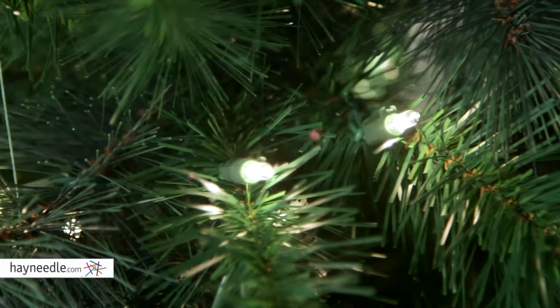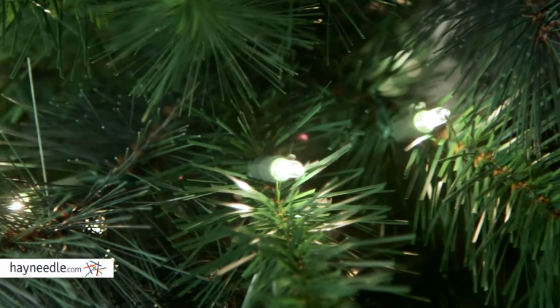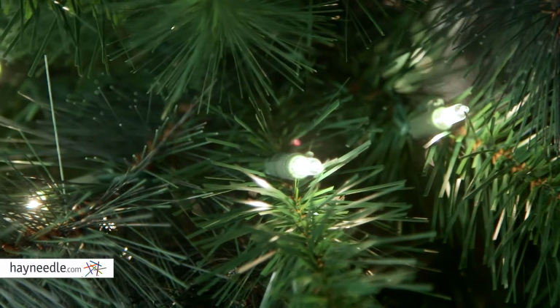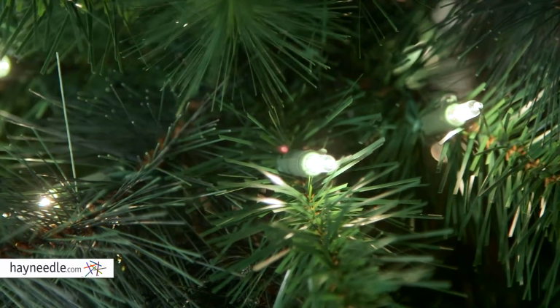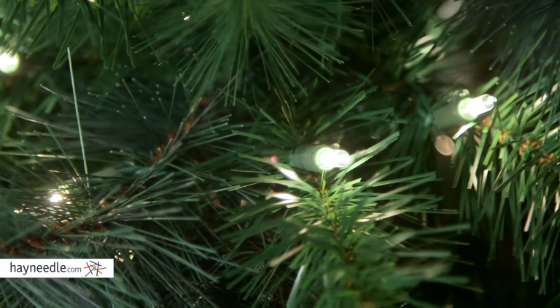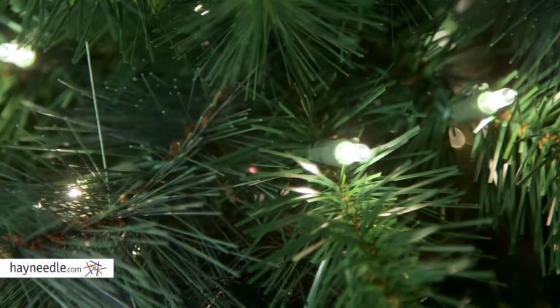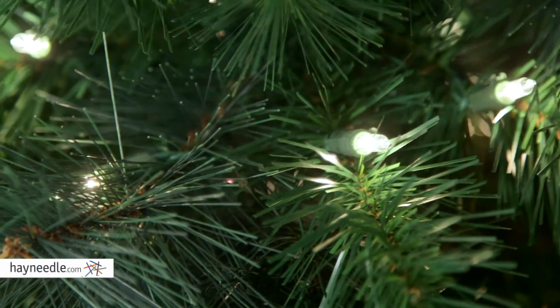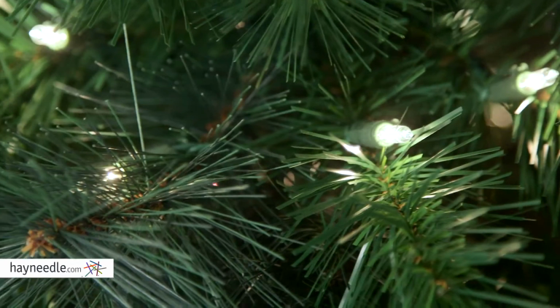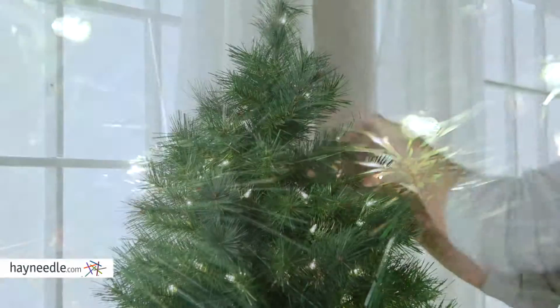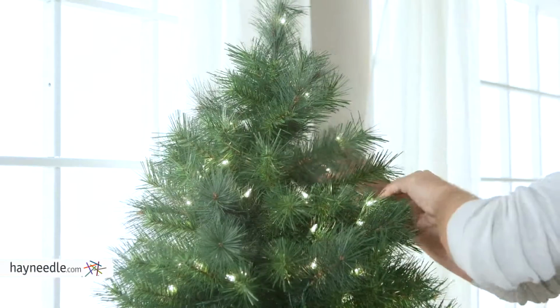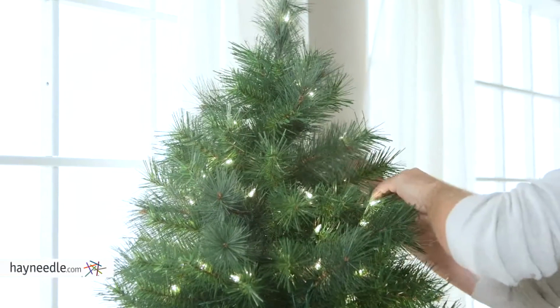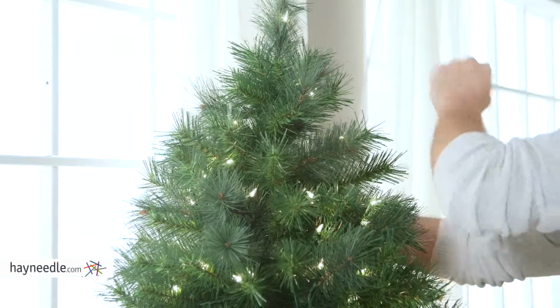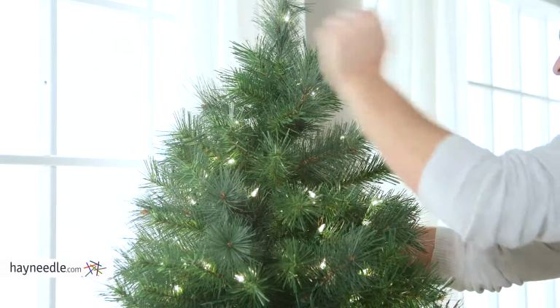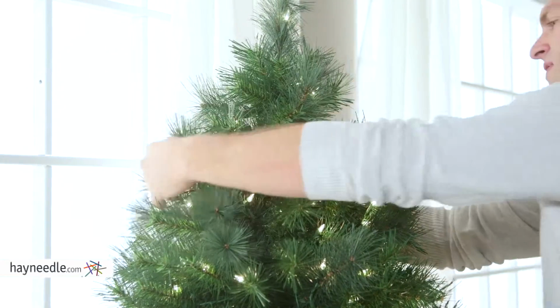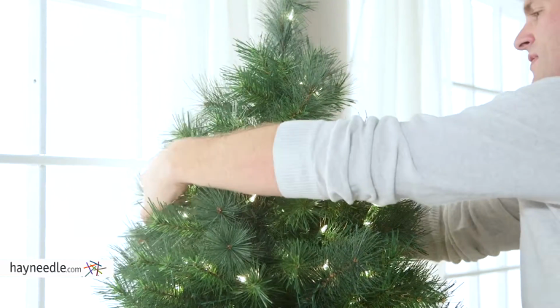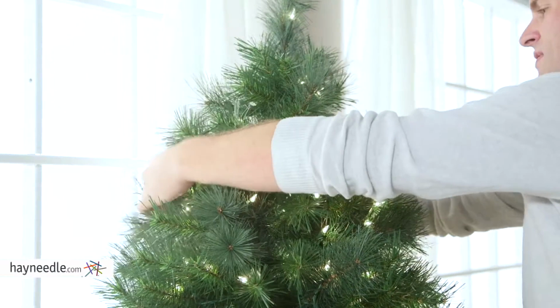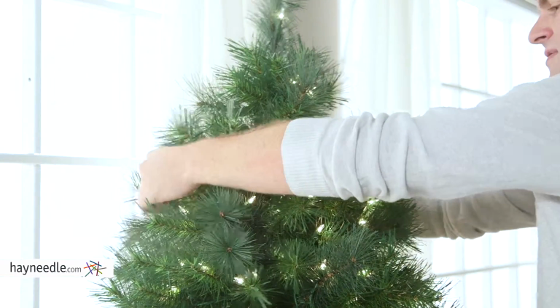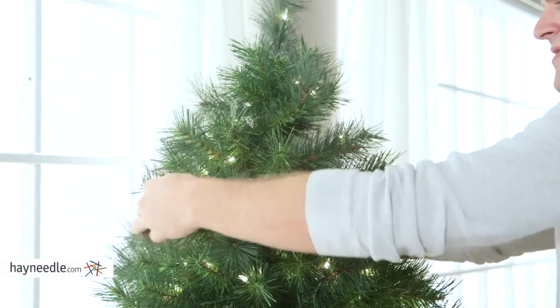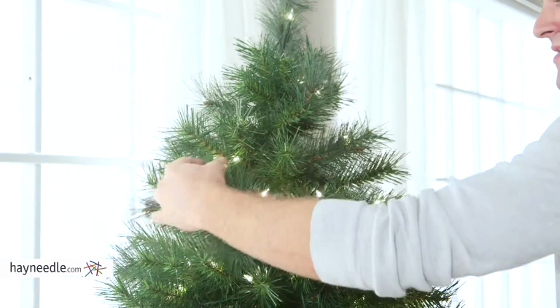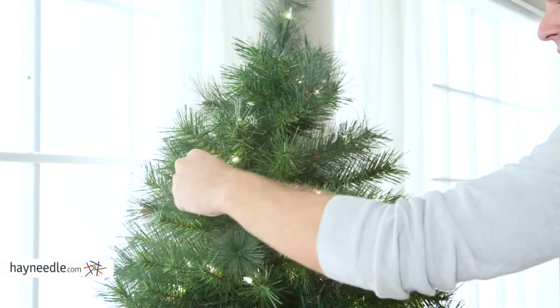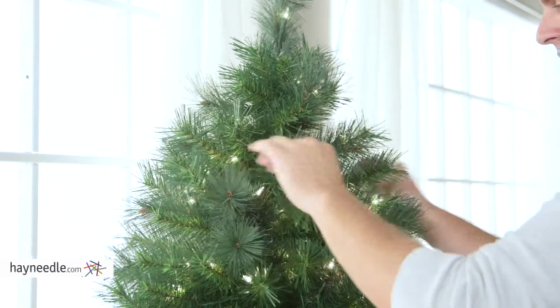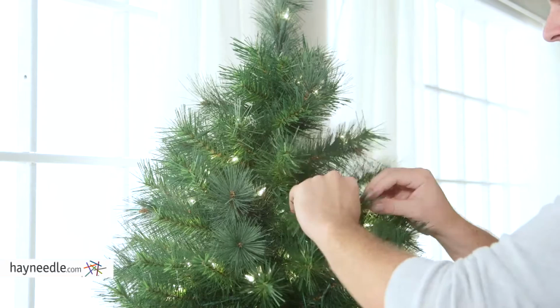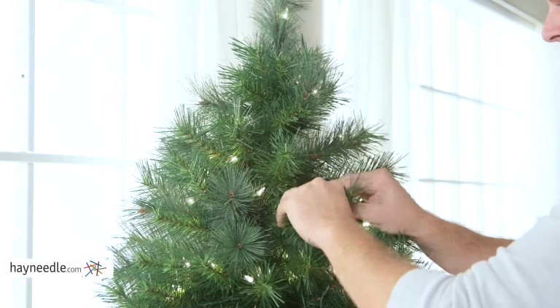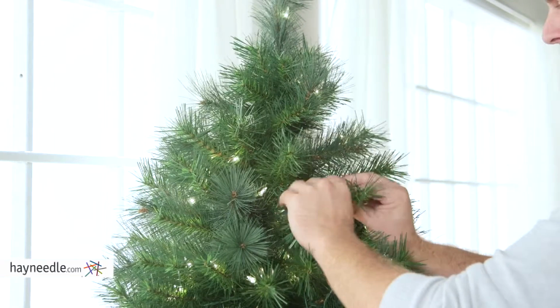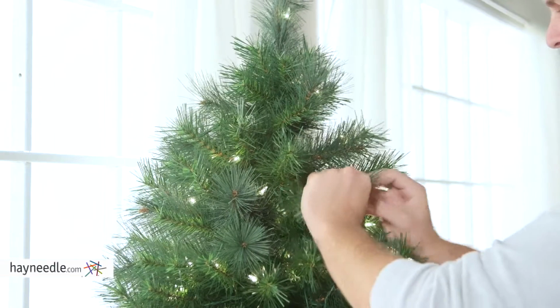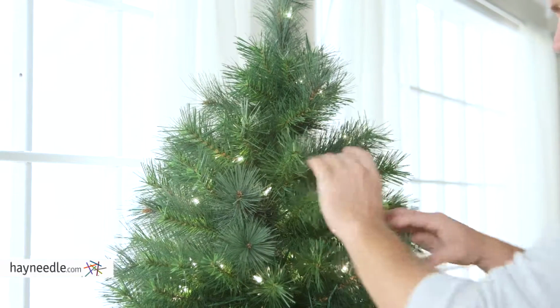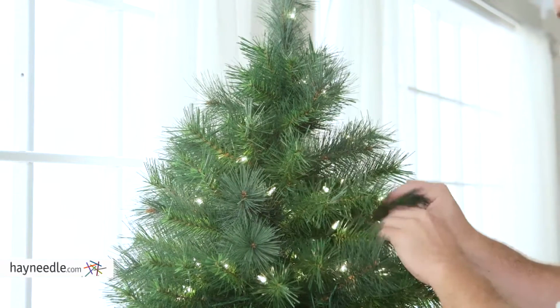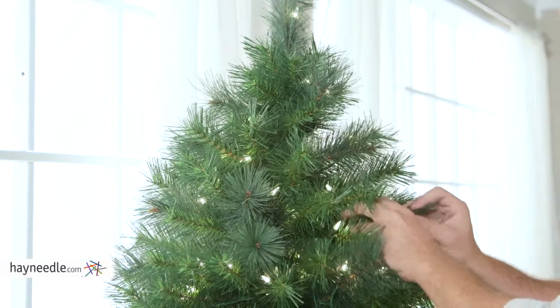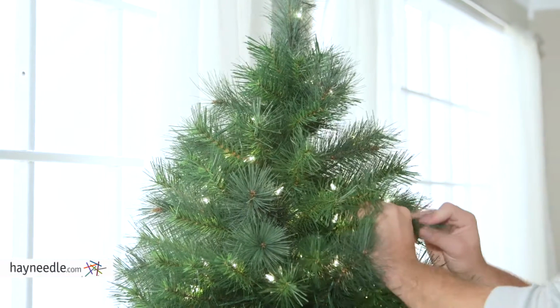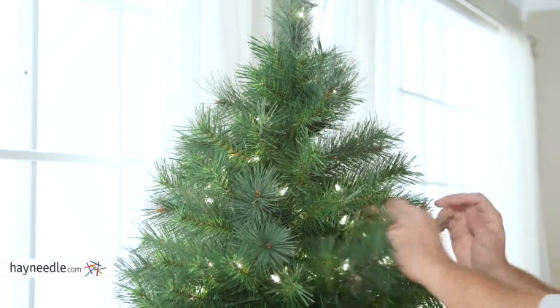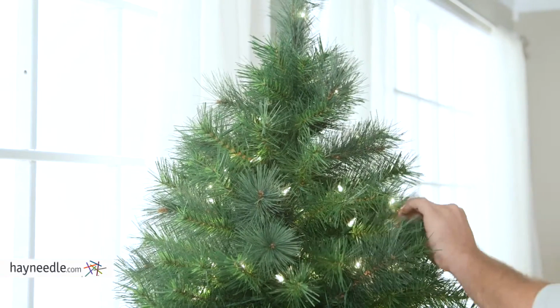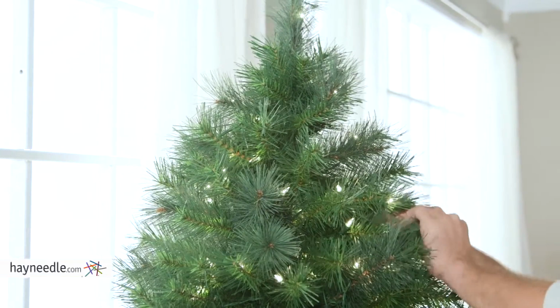Once your tree is up, don't forget to shape it to help it reach its stylistic best. To do that, simply start at the top and work your way down in a spiral motion, moving inside out, making sure you touch every branch and close those gaps.